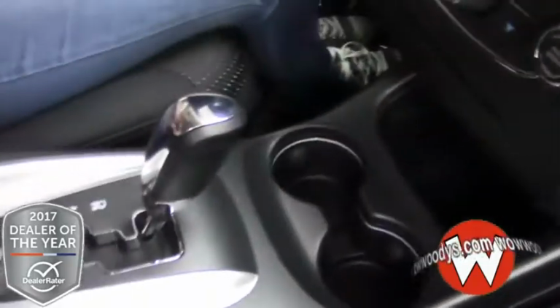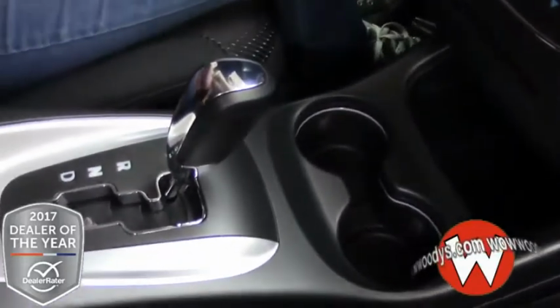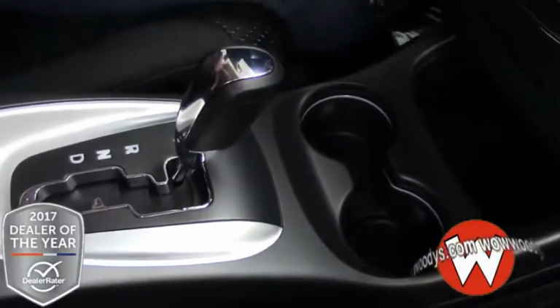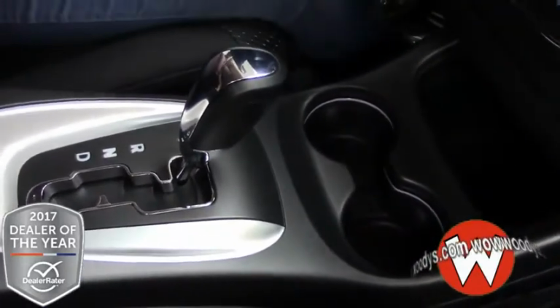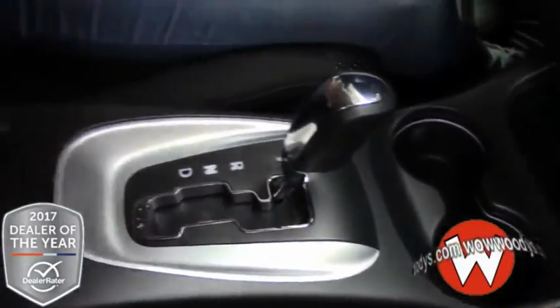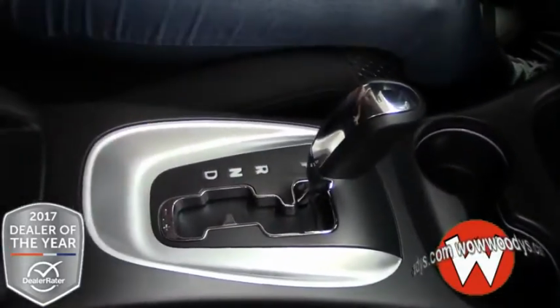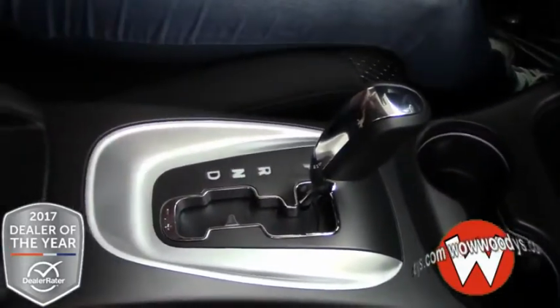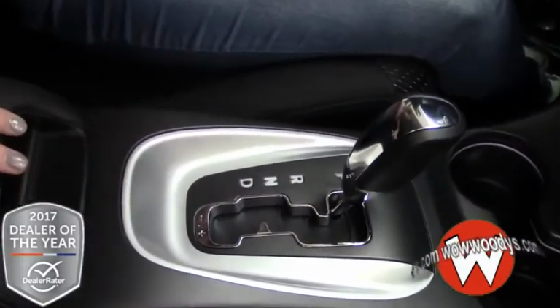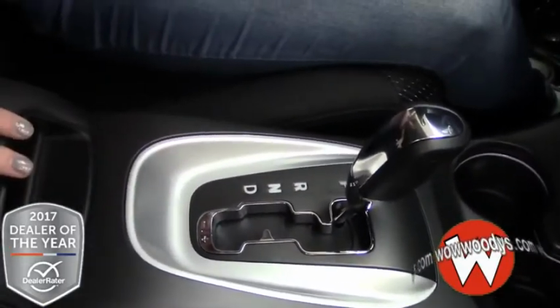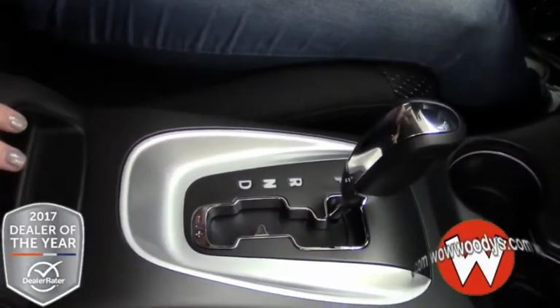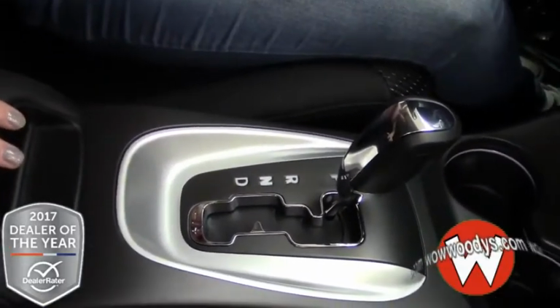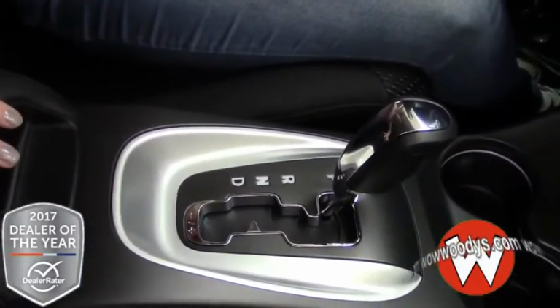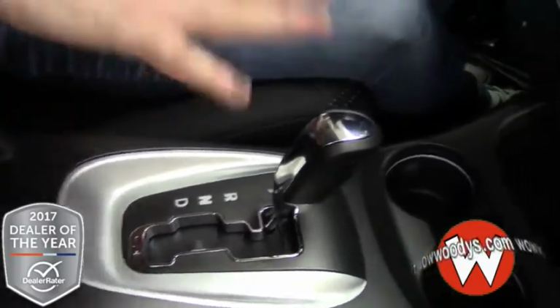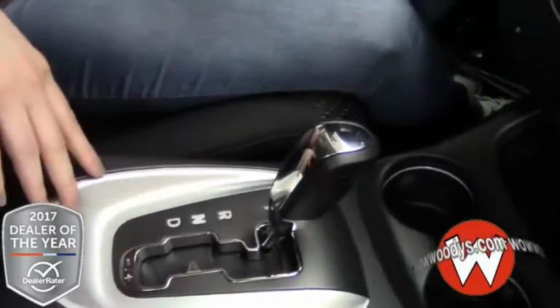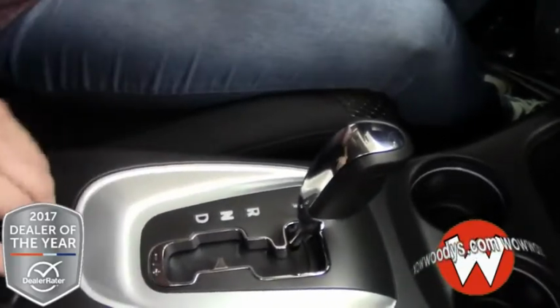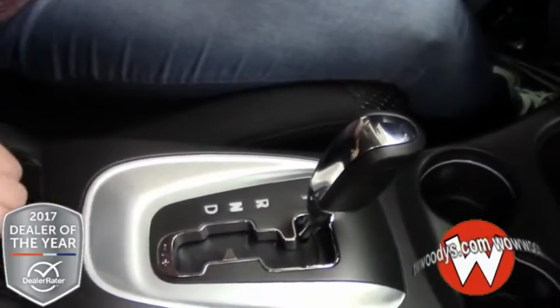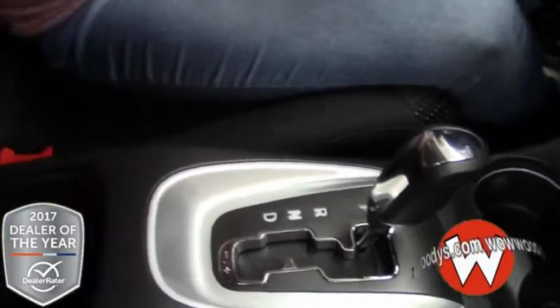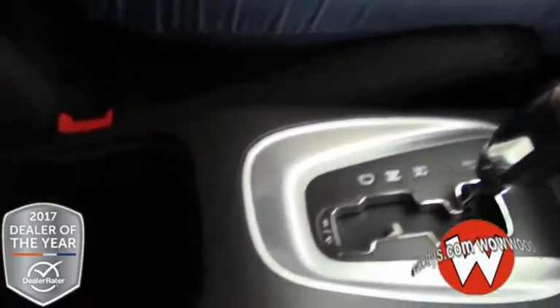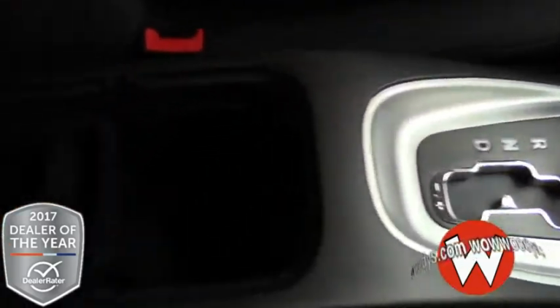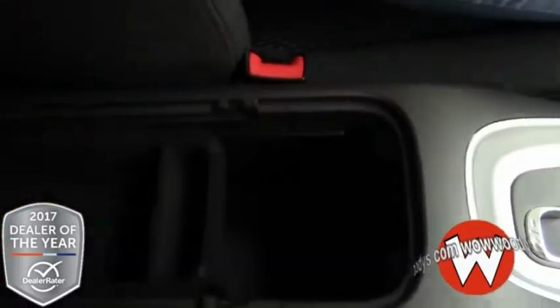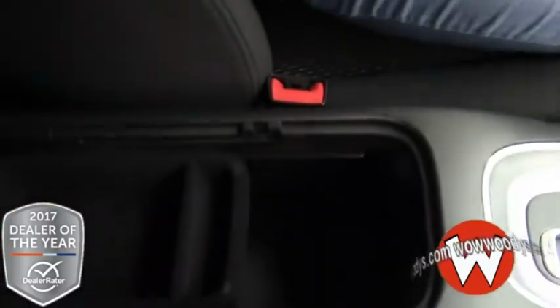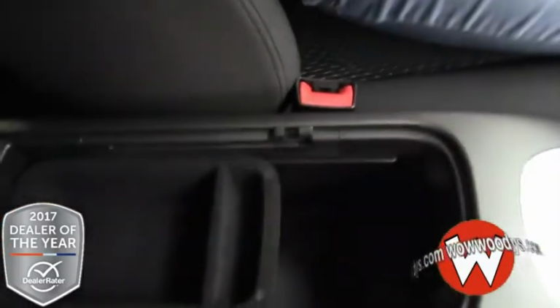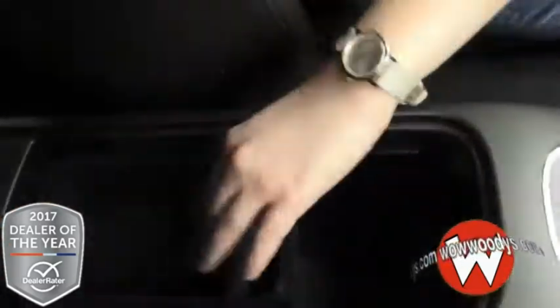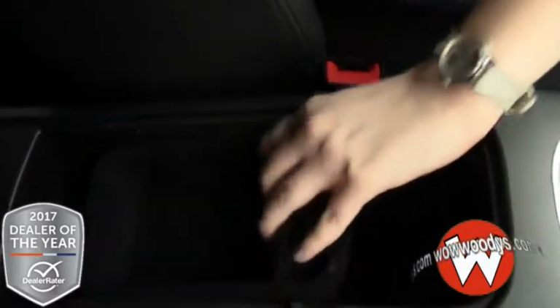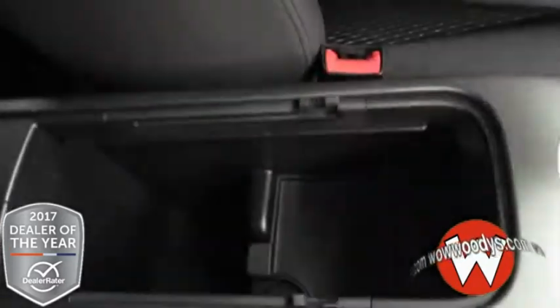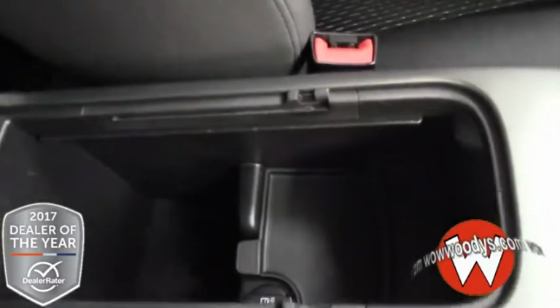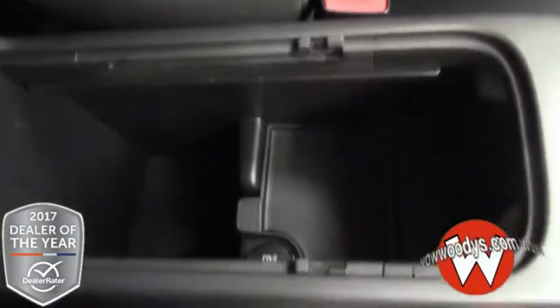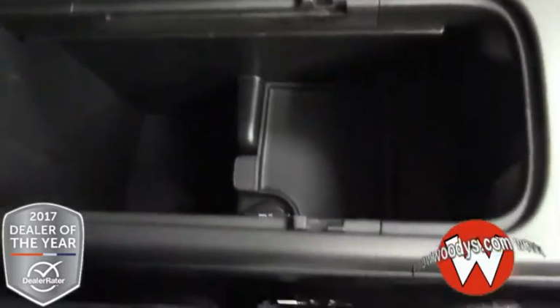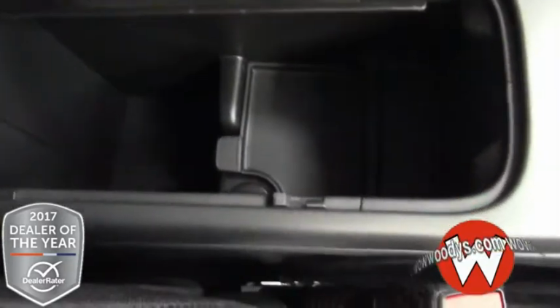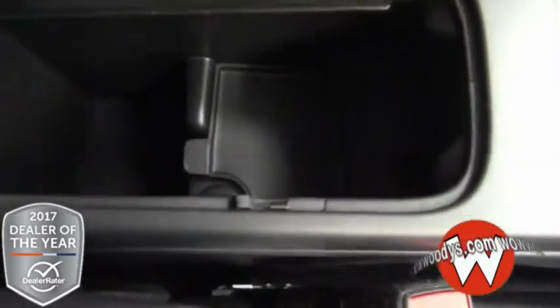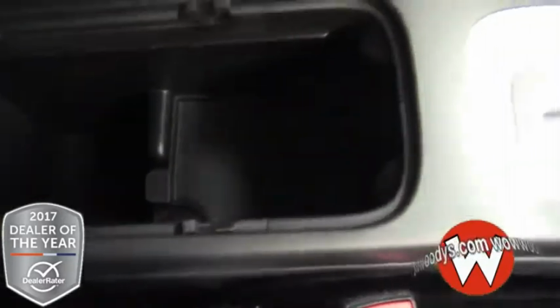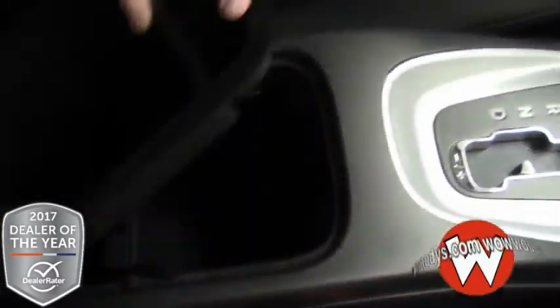Here are your cup holders and your shifter — this is automatic — and you can see it has chrome accenting throughout the center. In your center console you do have a little tray that can come out, there is a ton of space in there, and there is also a 12 volt on the floor.